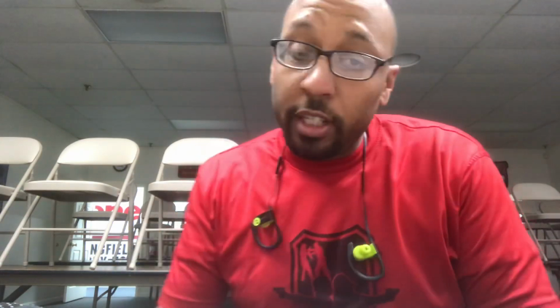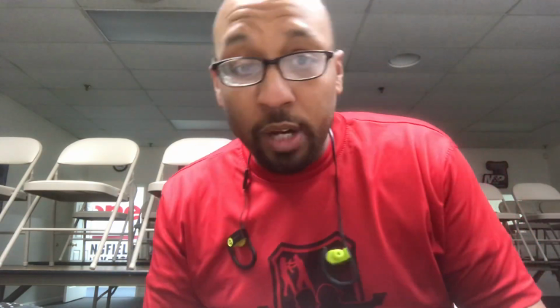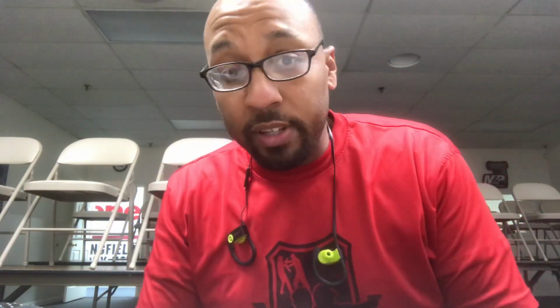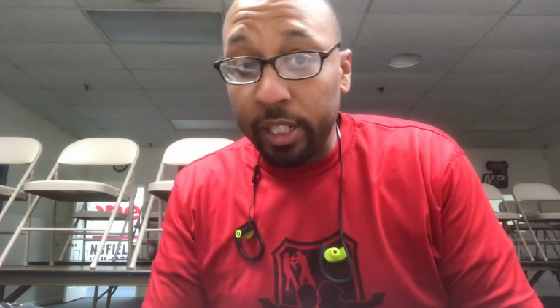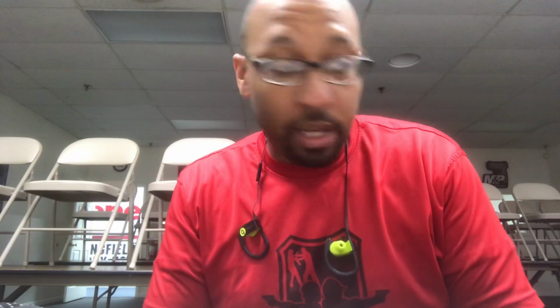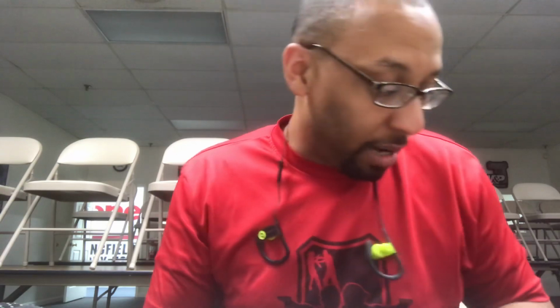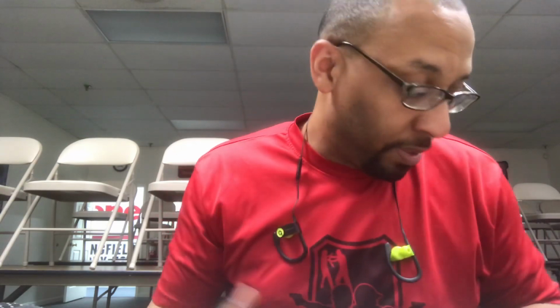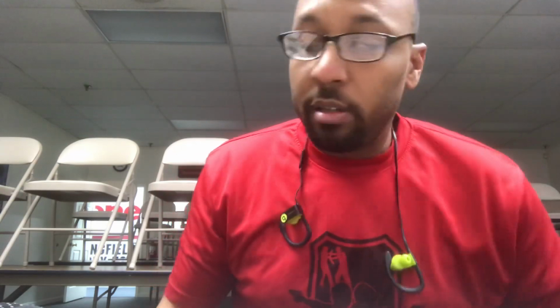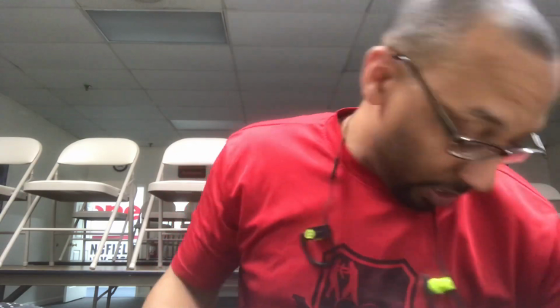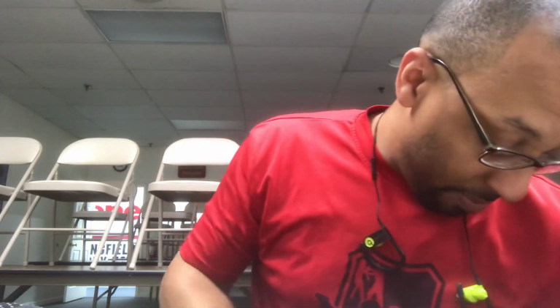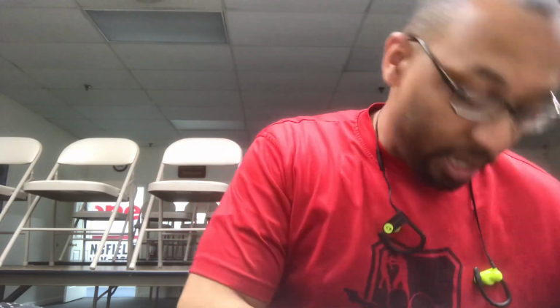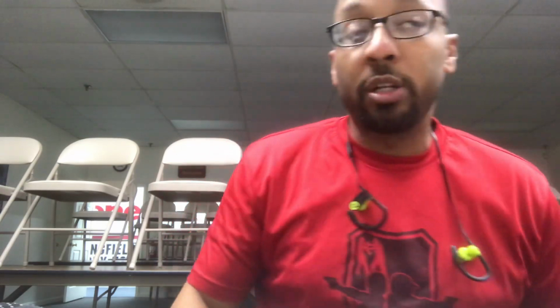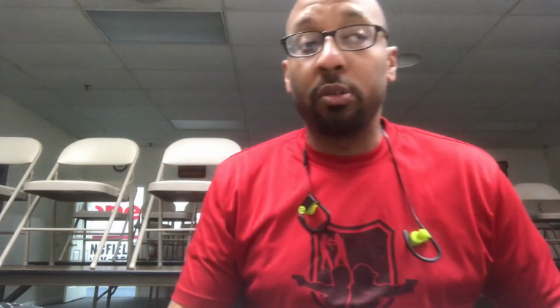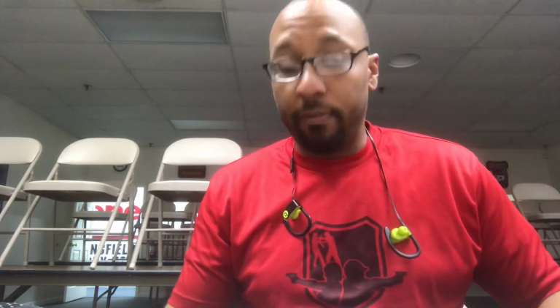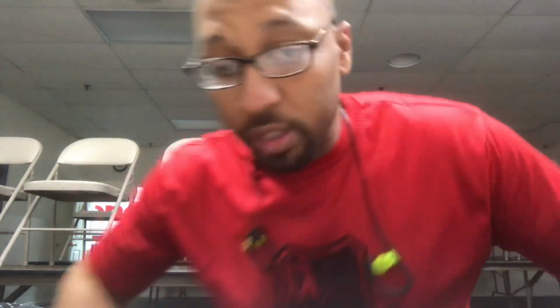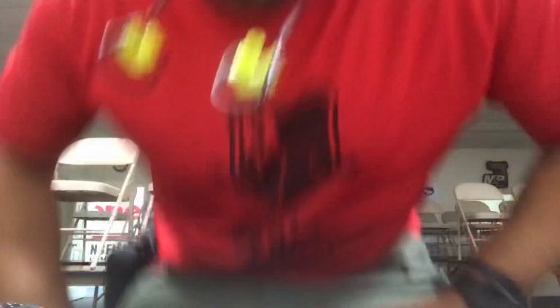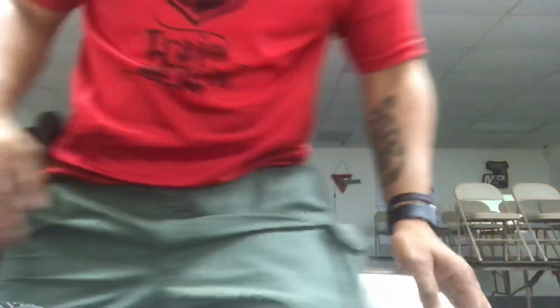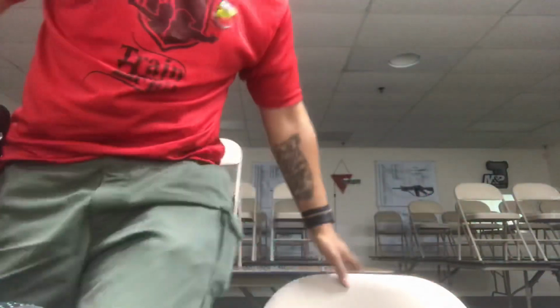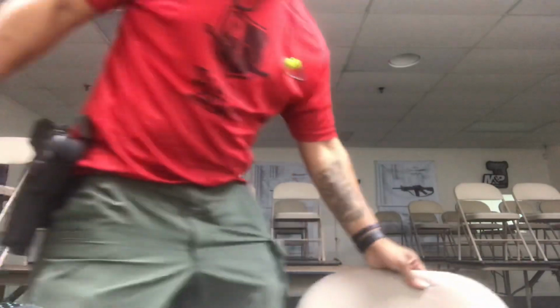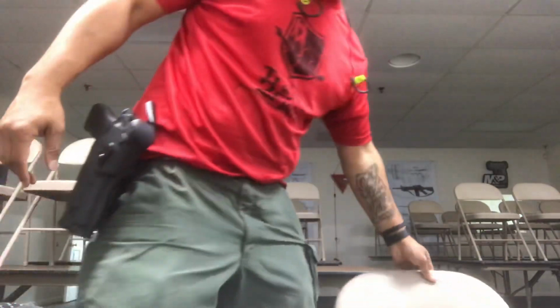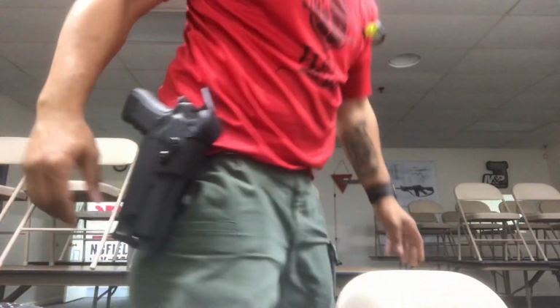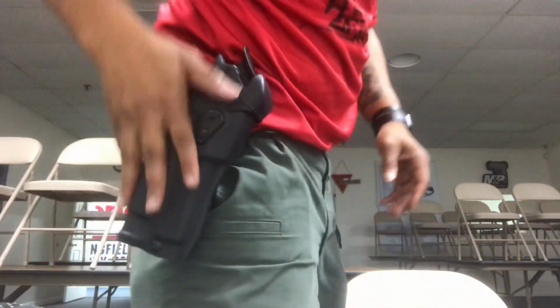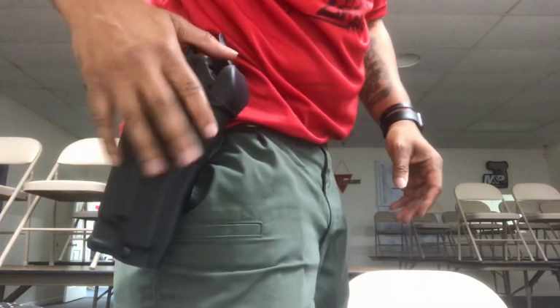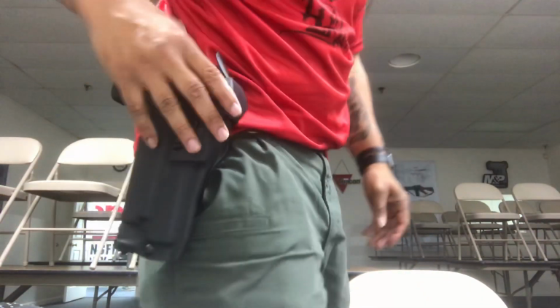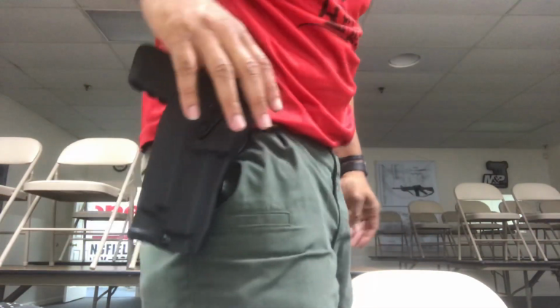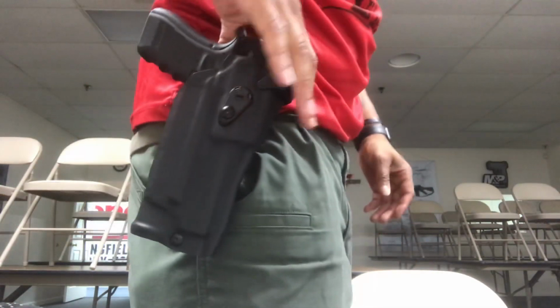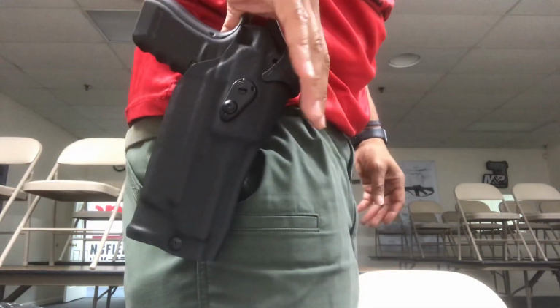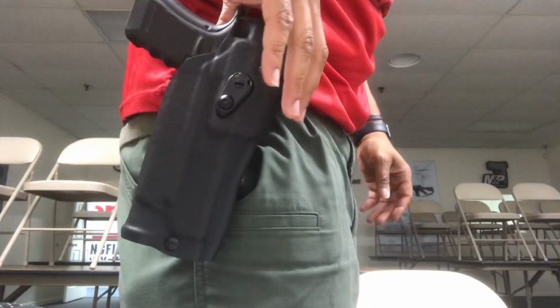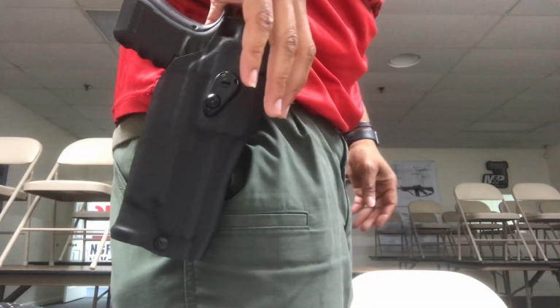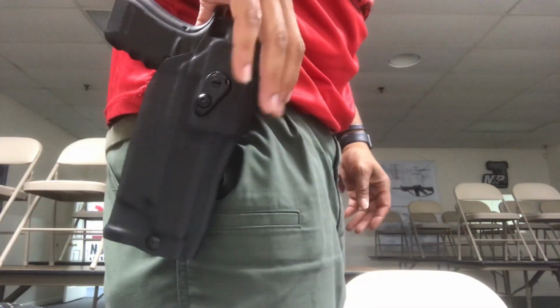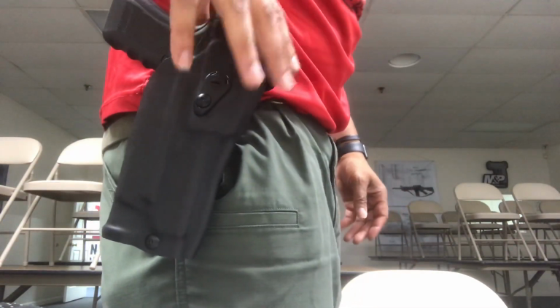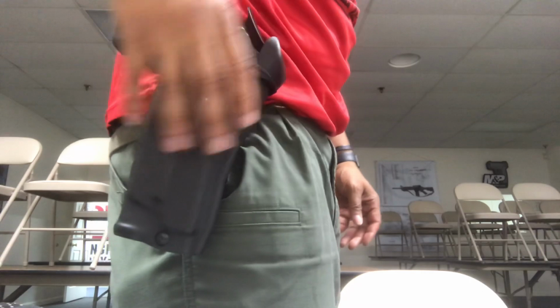Definitely, if you guys have experienced the same problem, comment — I want to know your thoughts and views. Now, here we go with the 6390 RDS holster.